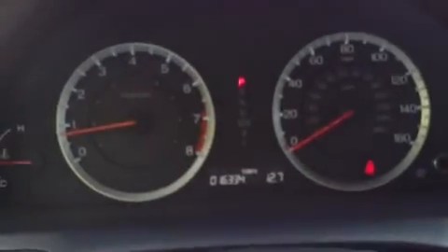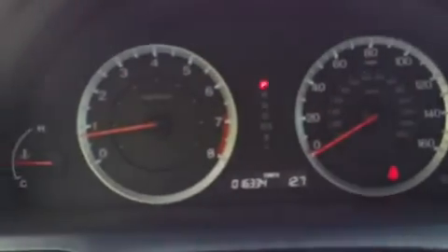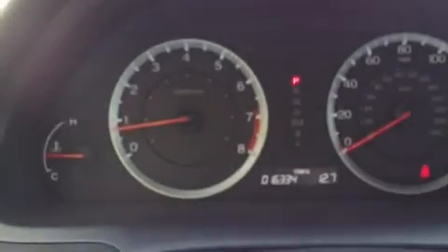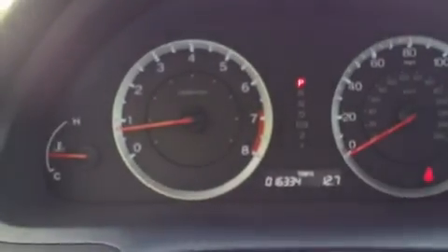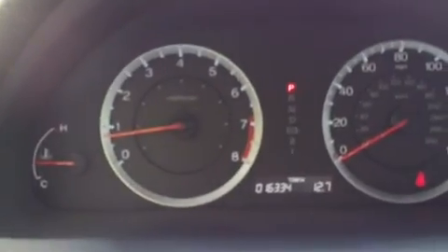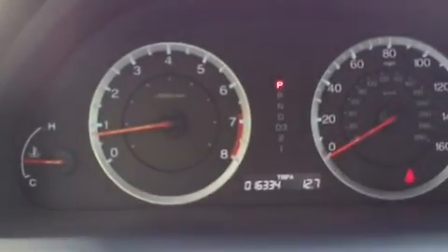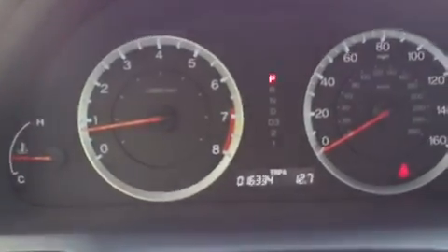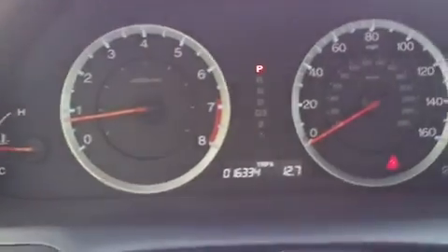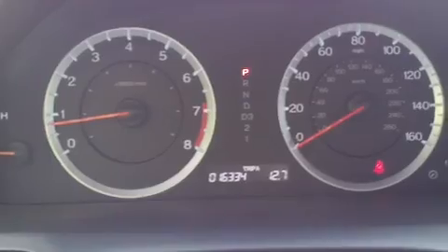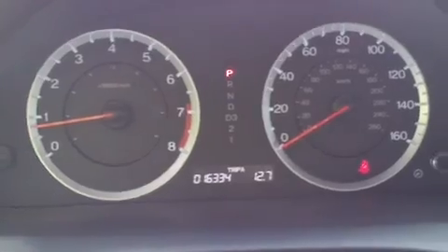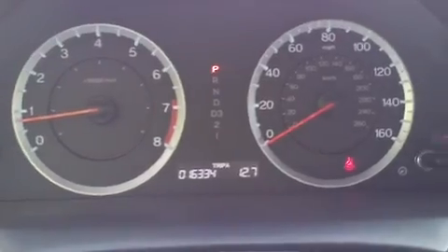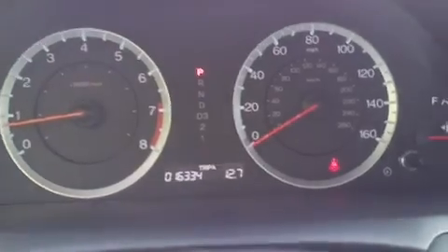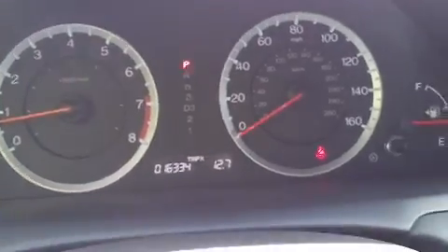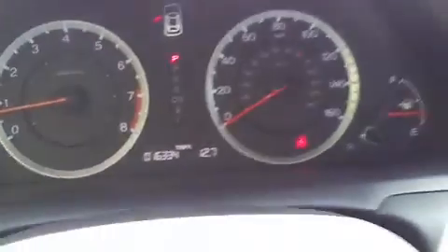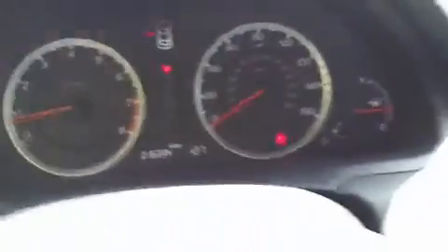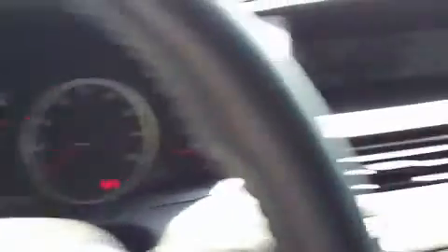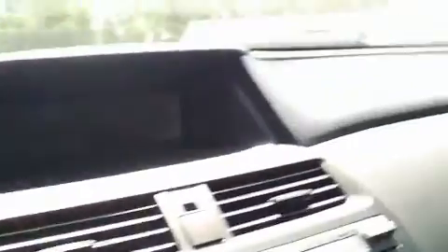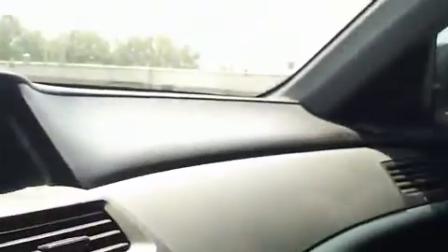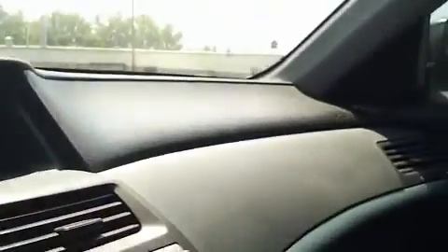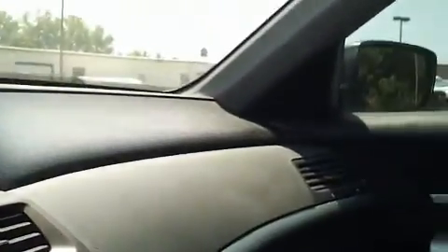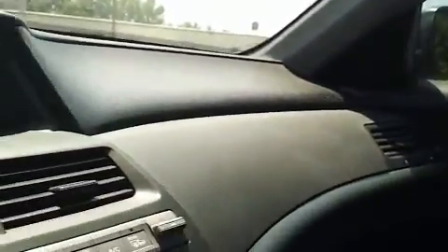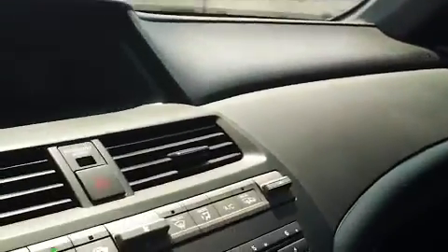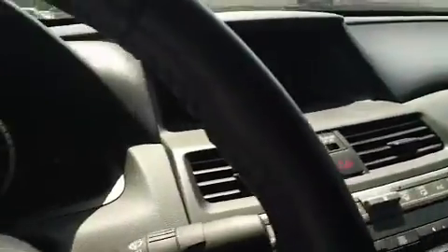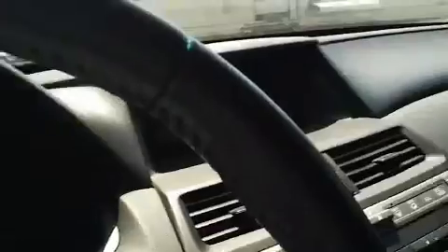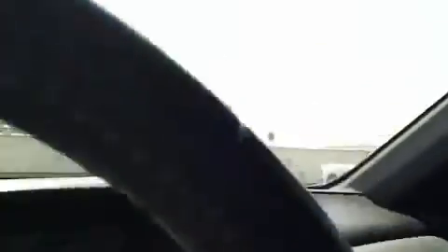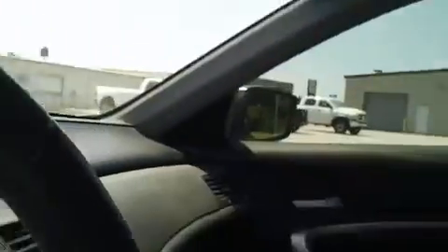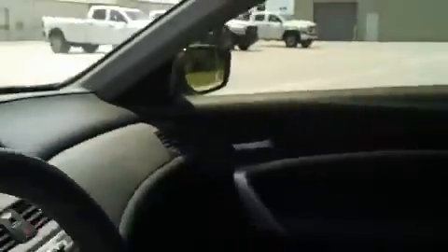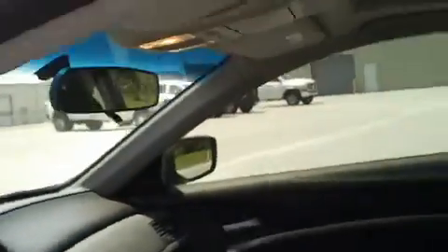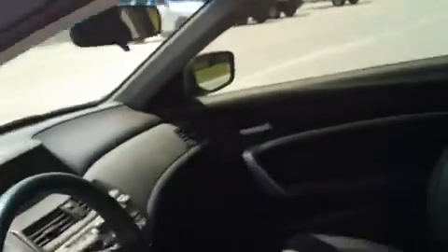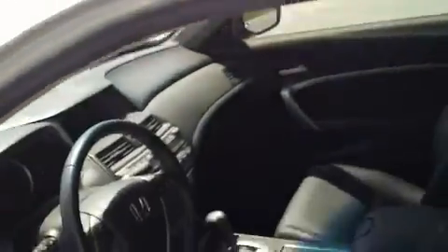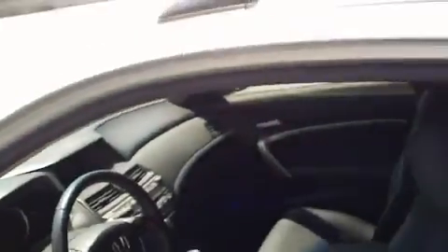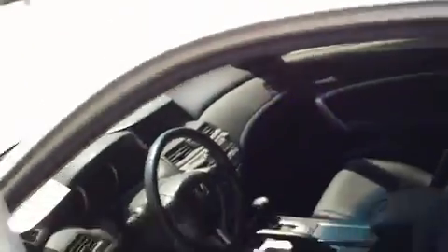There's your instrument panel. This two-year-old vehicle only has 16,334 miles on it — that is low mileage, especially for a Honda Accord.